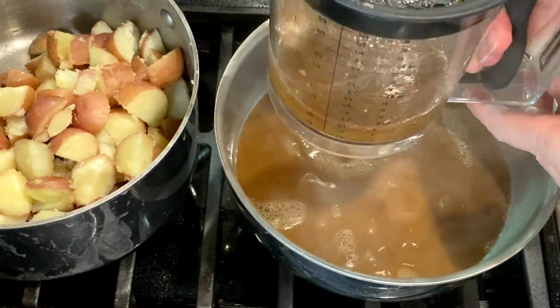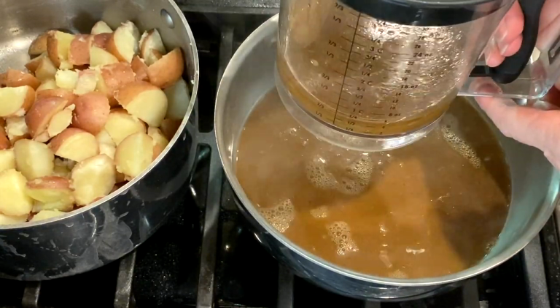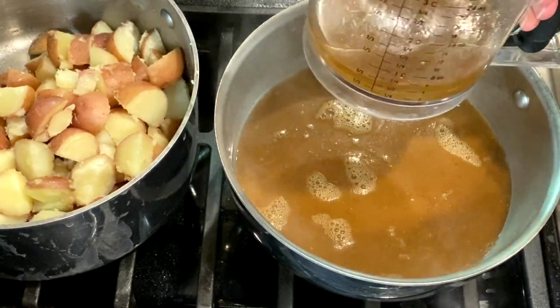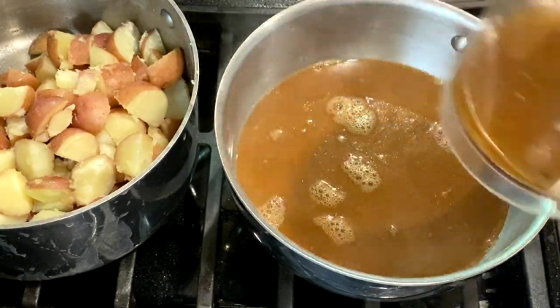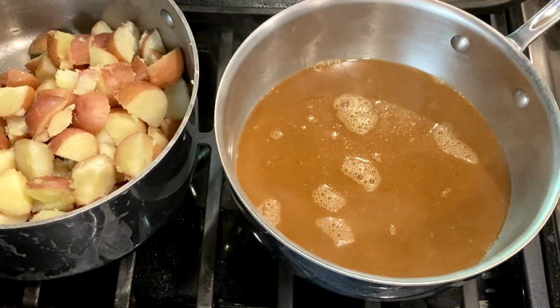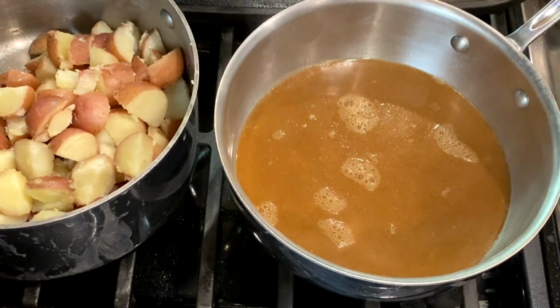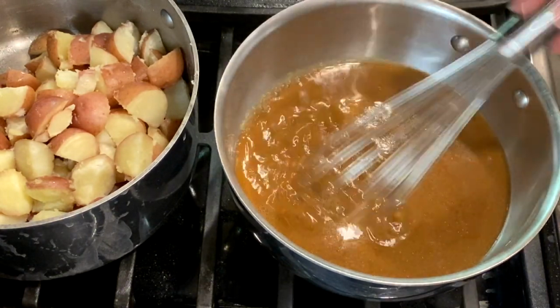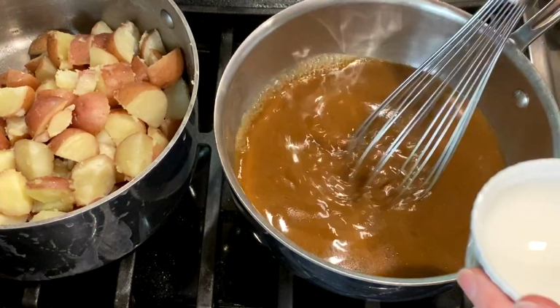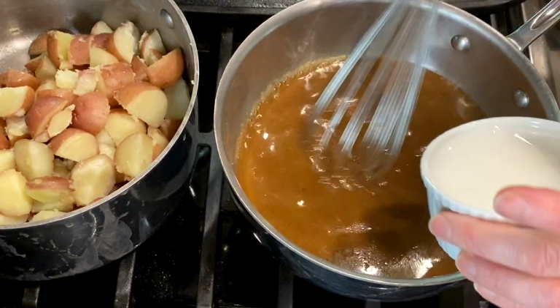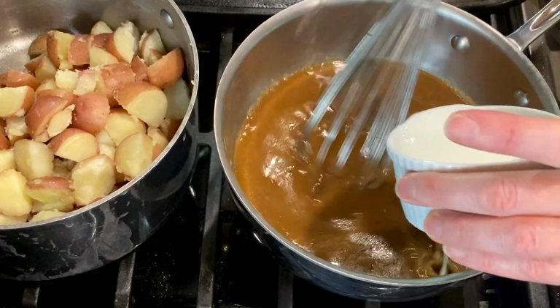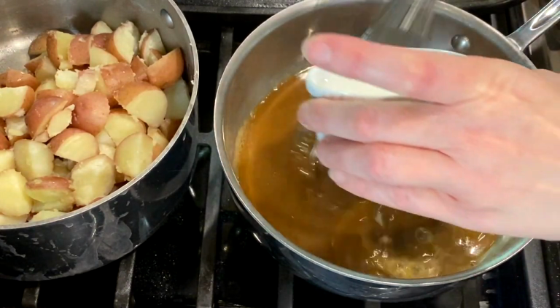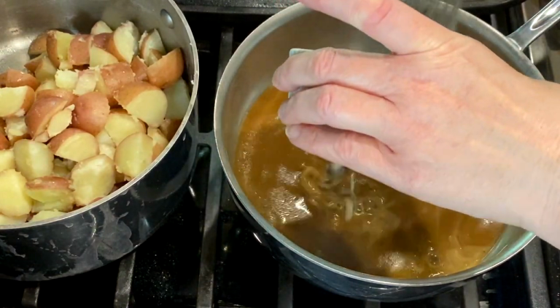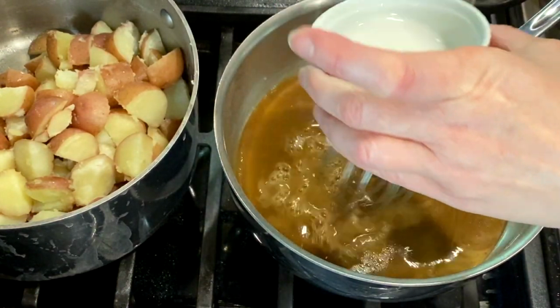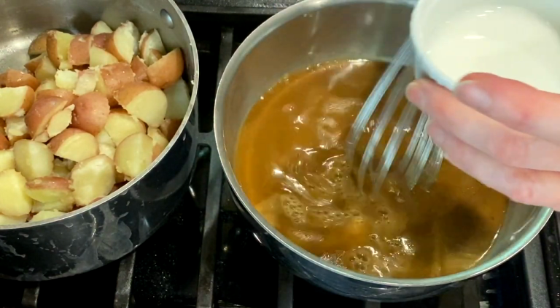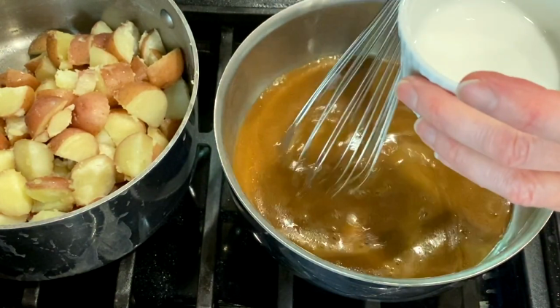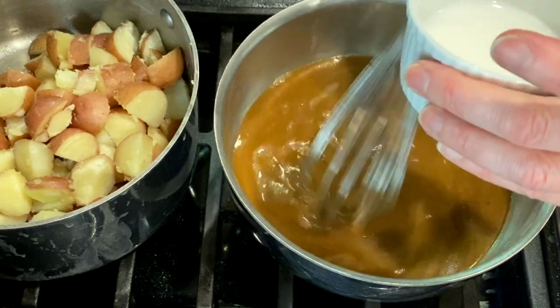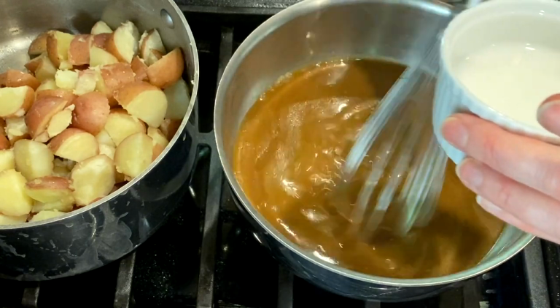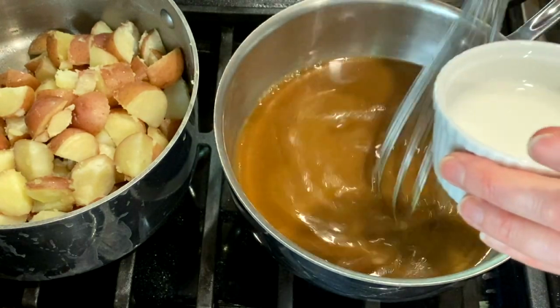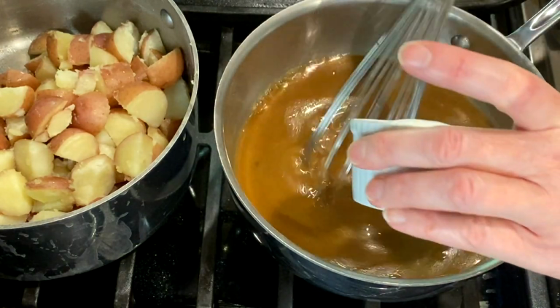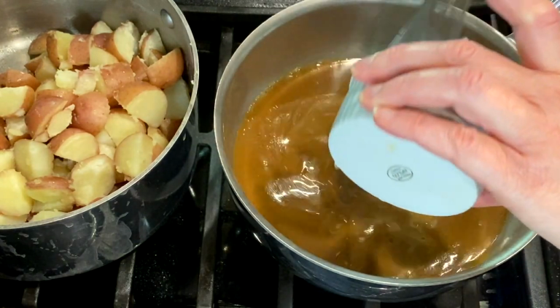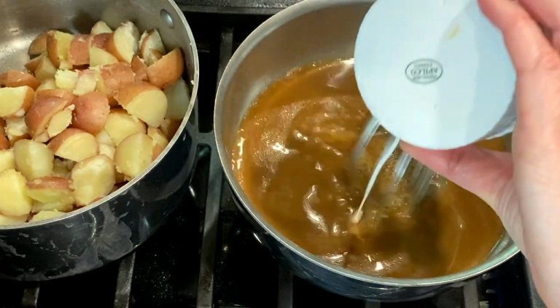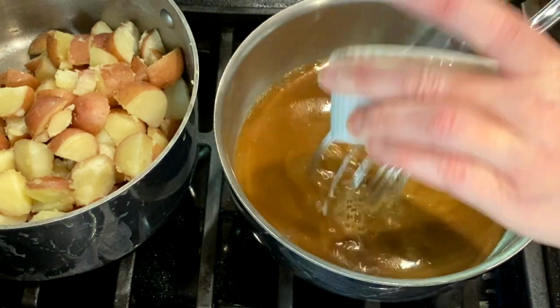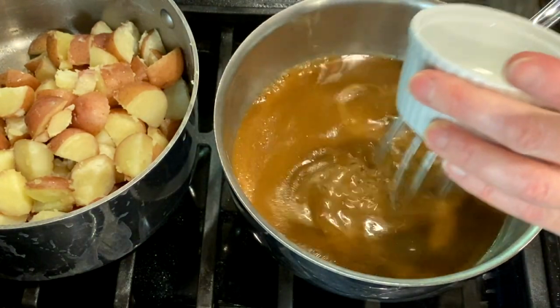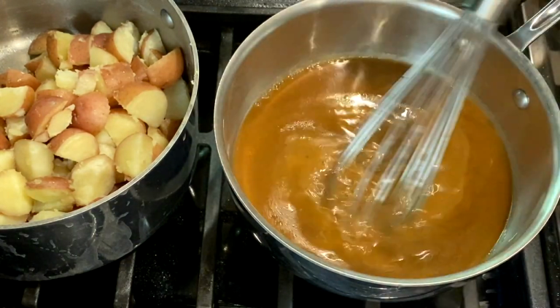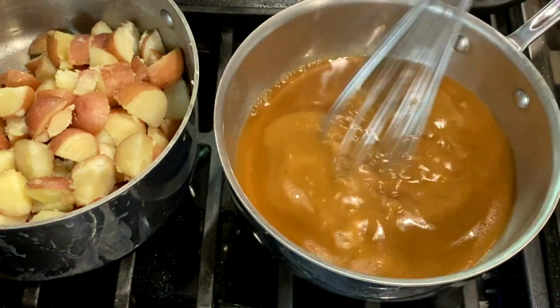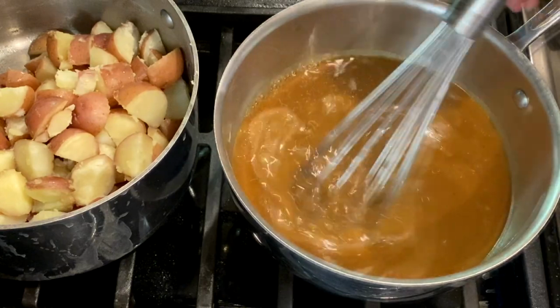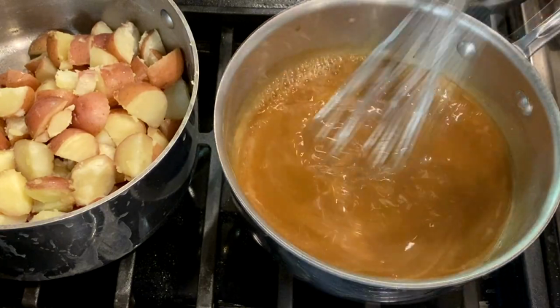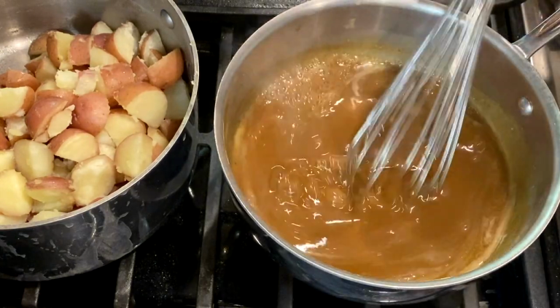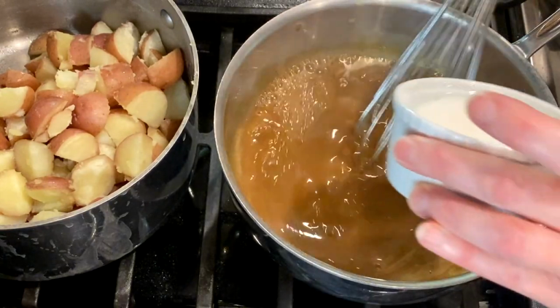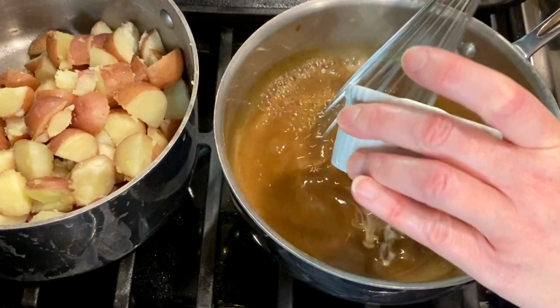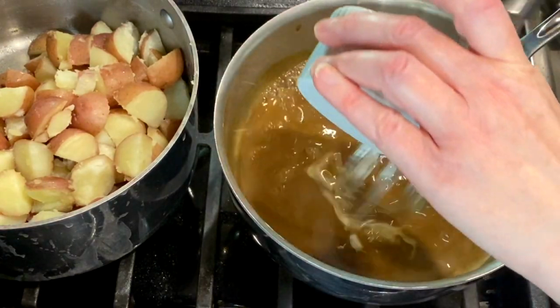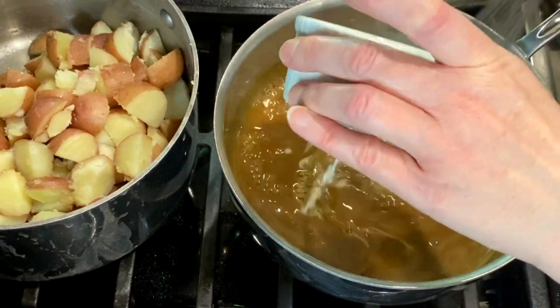Bring the gravy to a boil, then mix two tablespoons of cornstarch with a couple tablespoons of cold water and pour it into the gravy. Use a whisk to stir and cook to thicken the sauce.